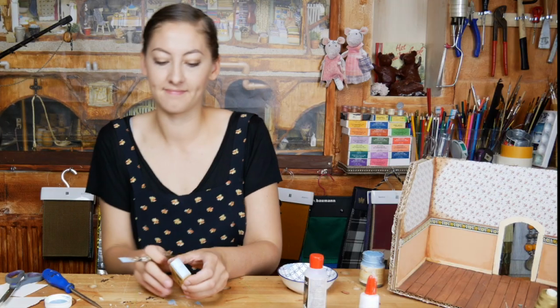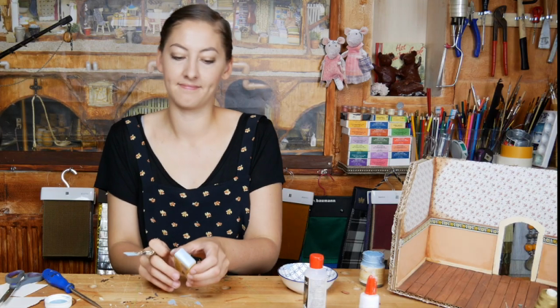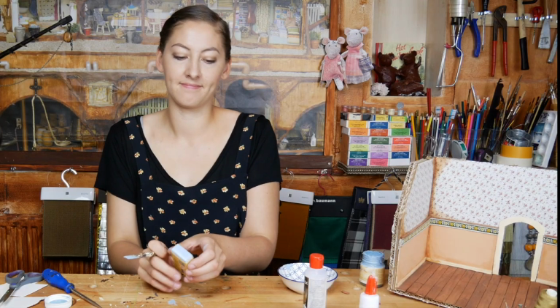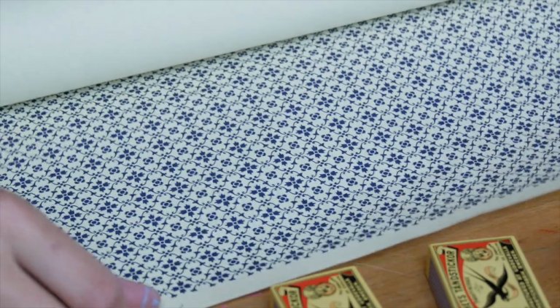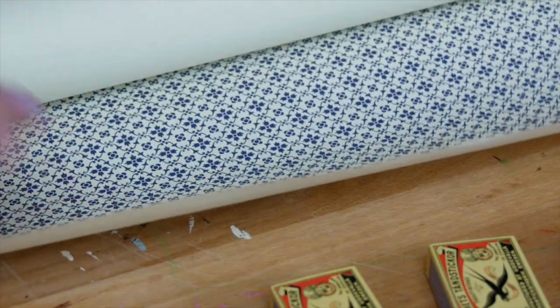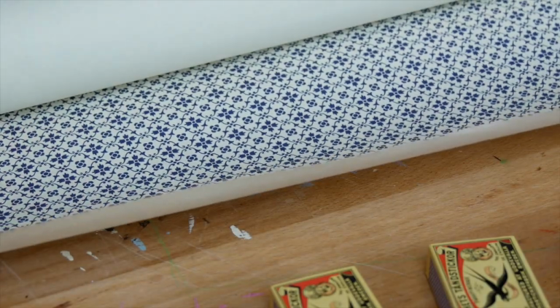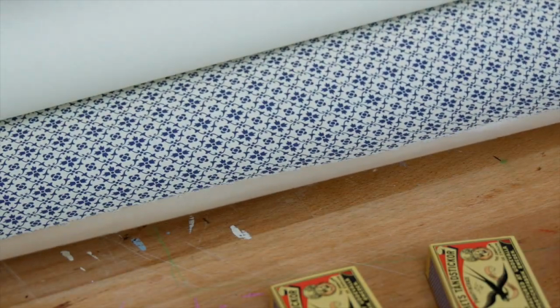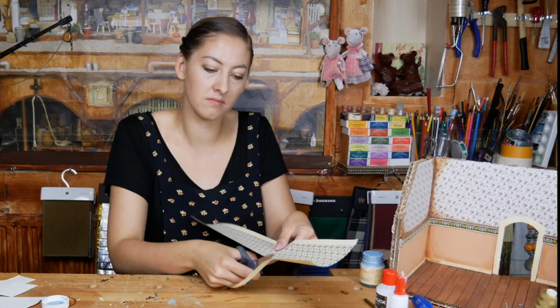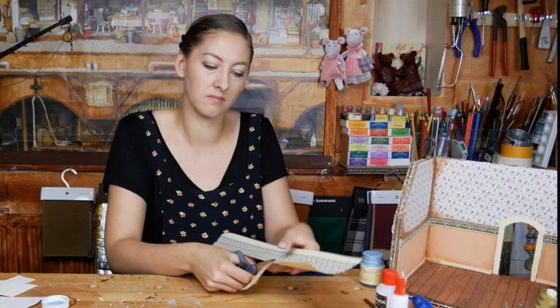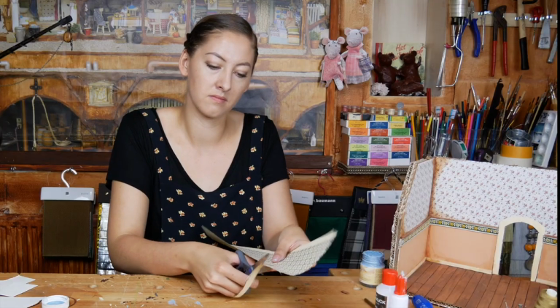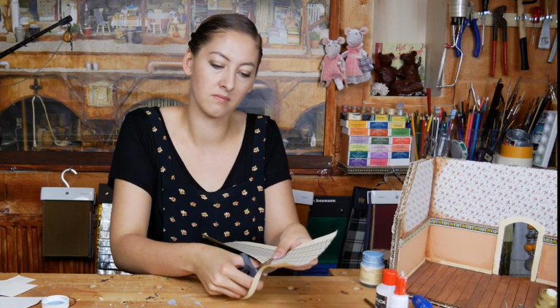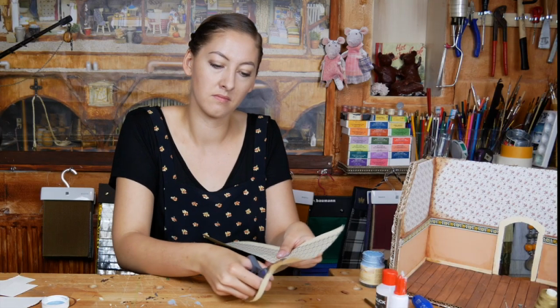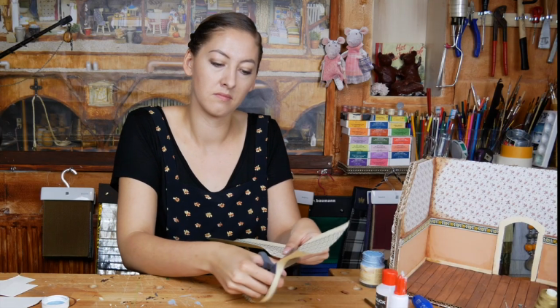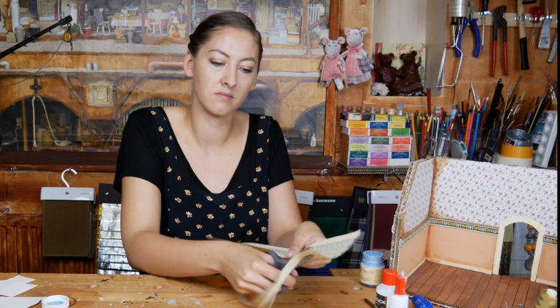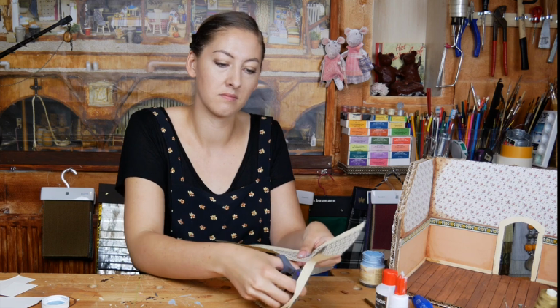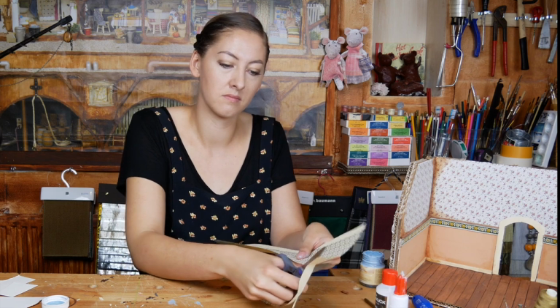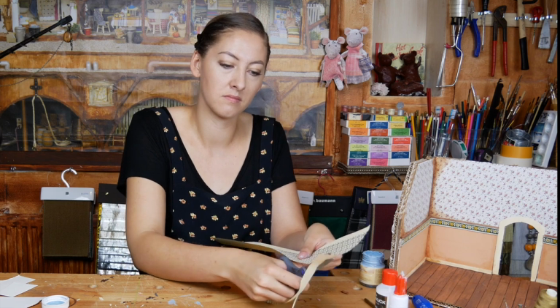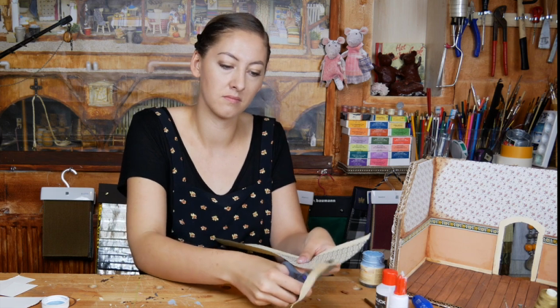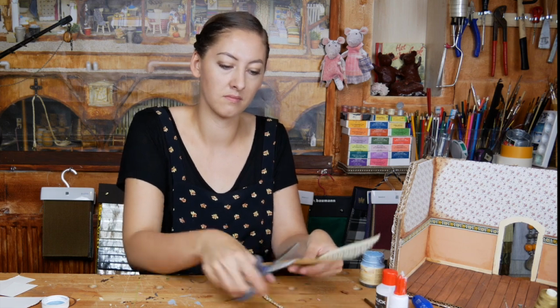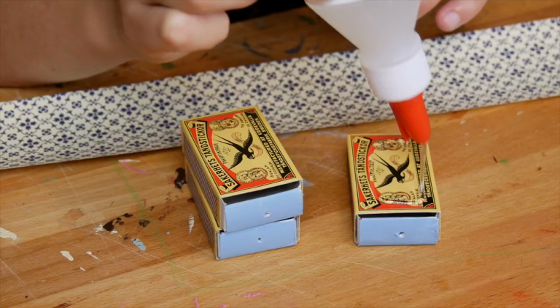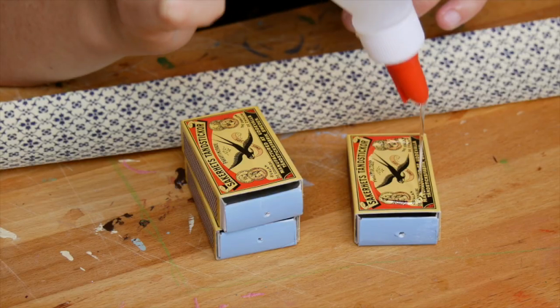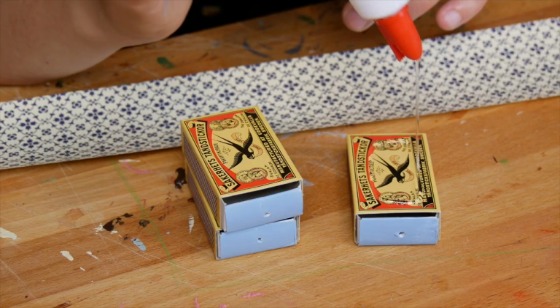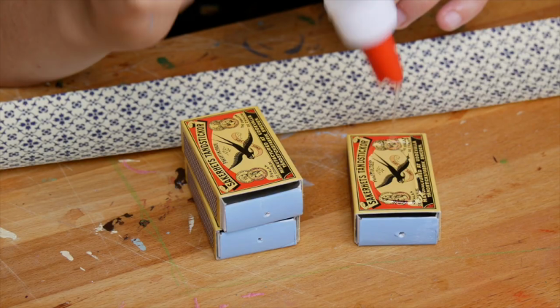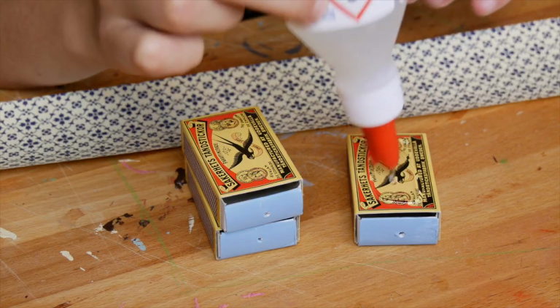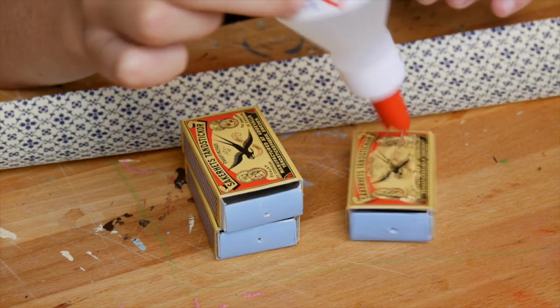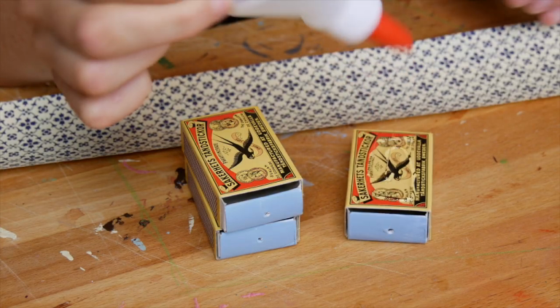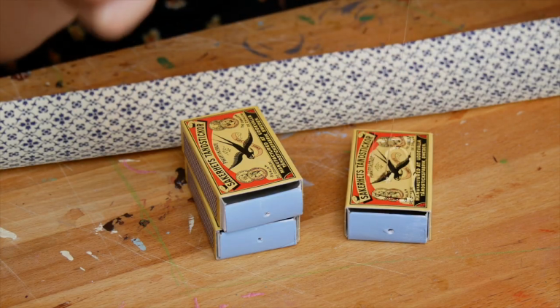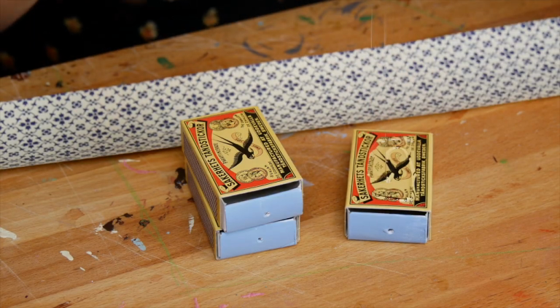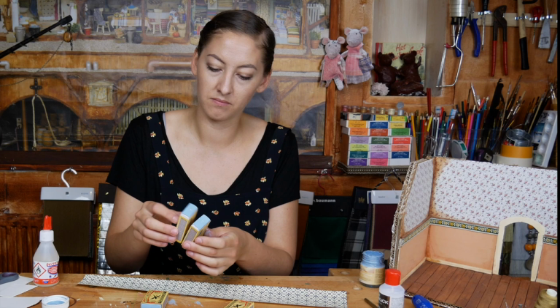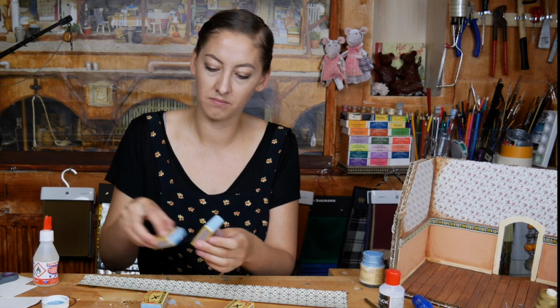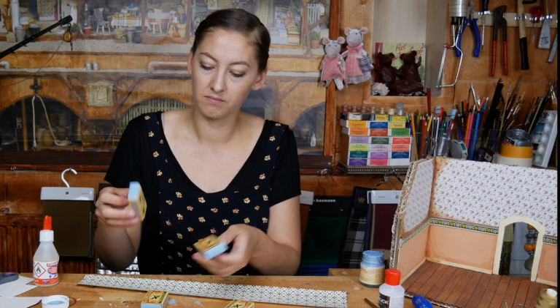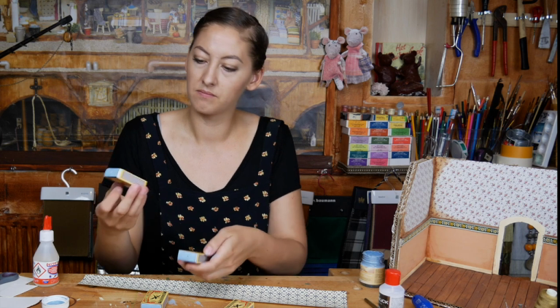Now you can choose some nice paper that is going to go around the set of drawers. Measure it and cut it out. Before we put the paper around it, we have to glue the little drawers together.